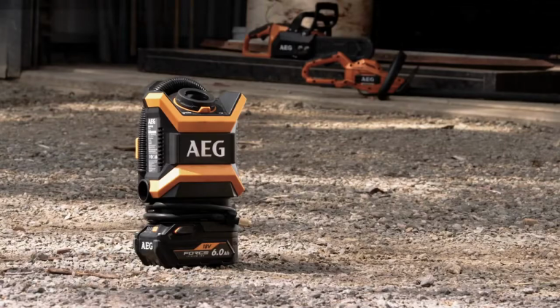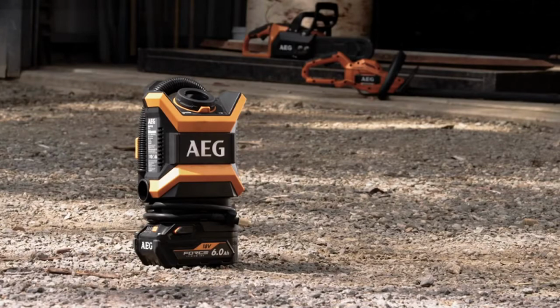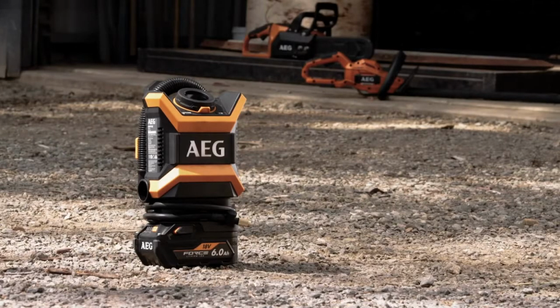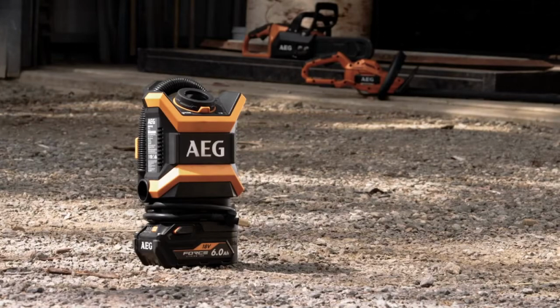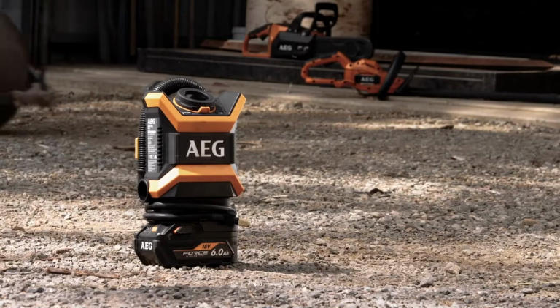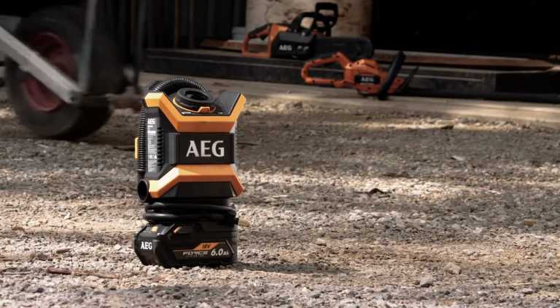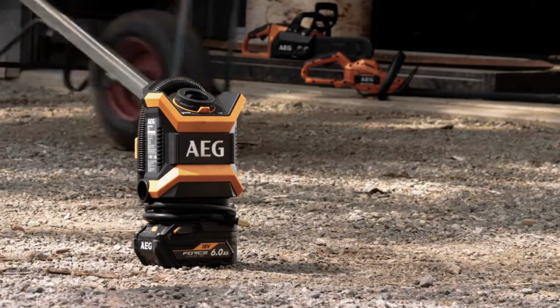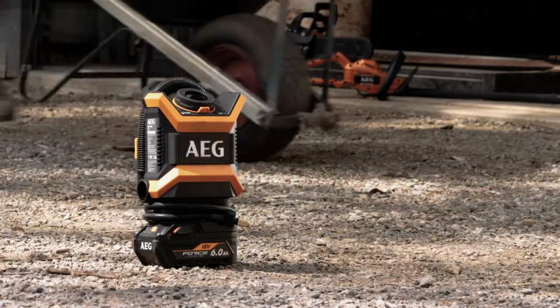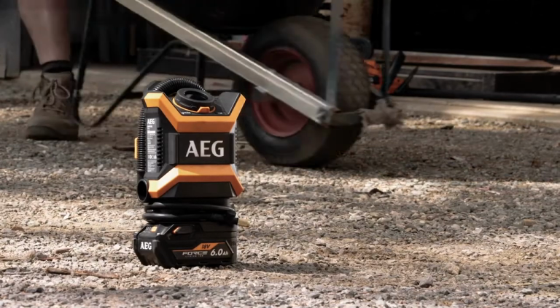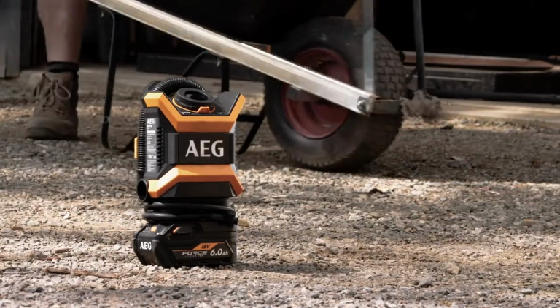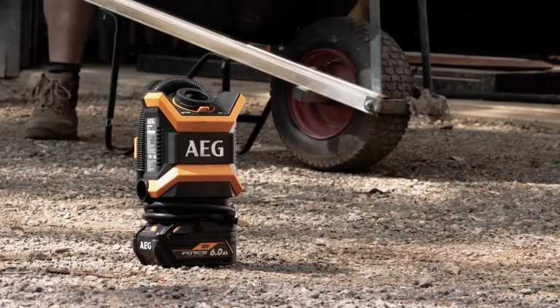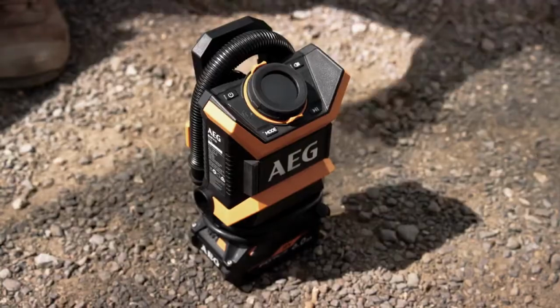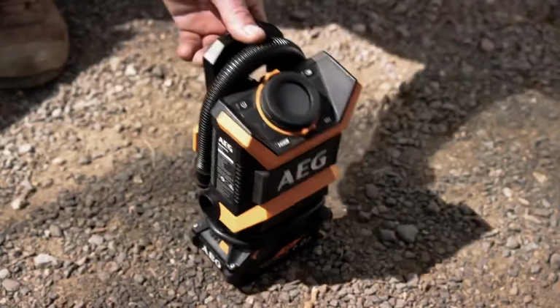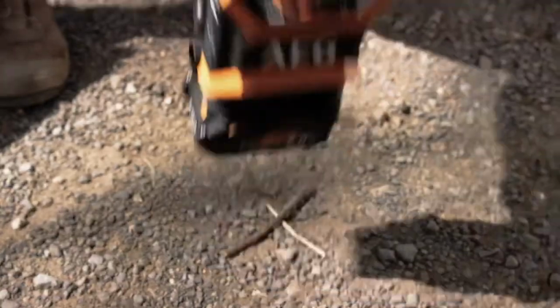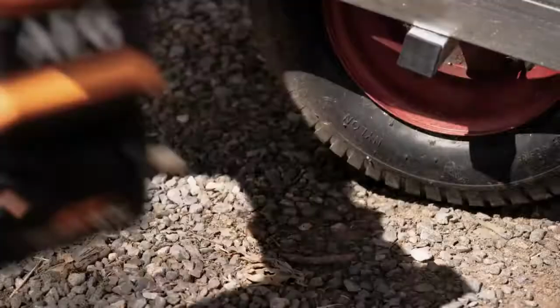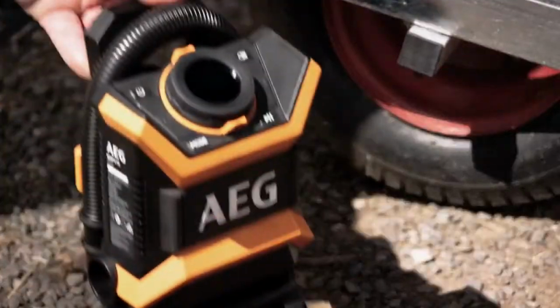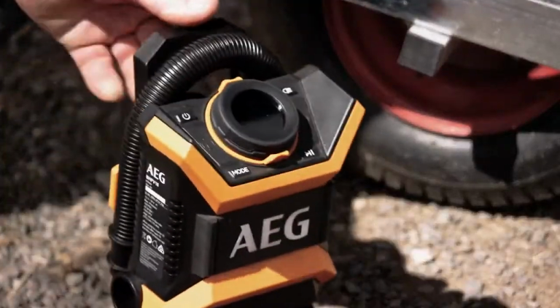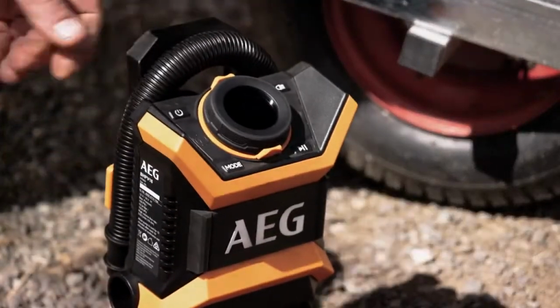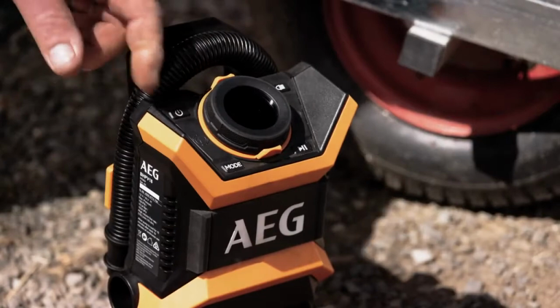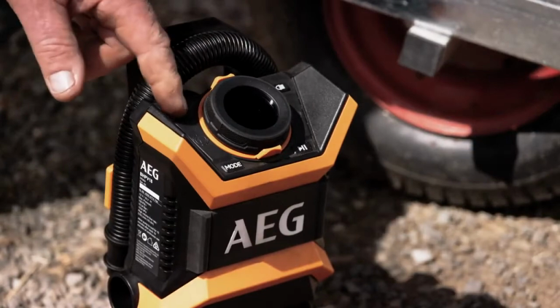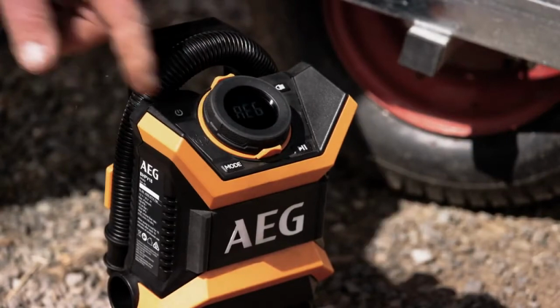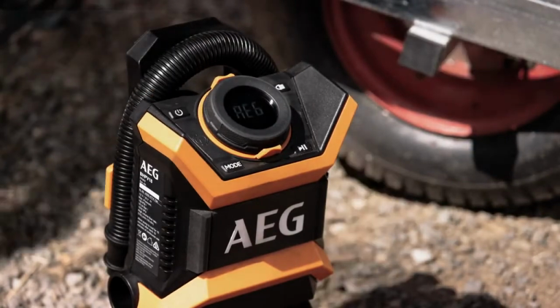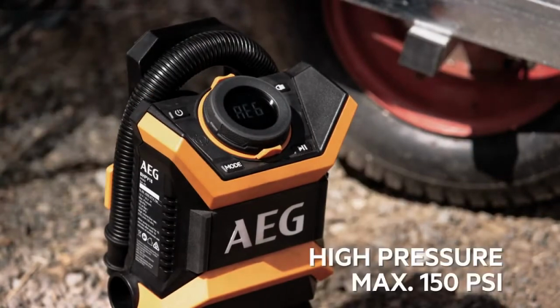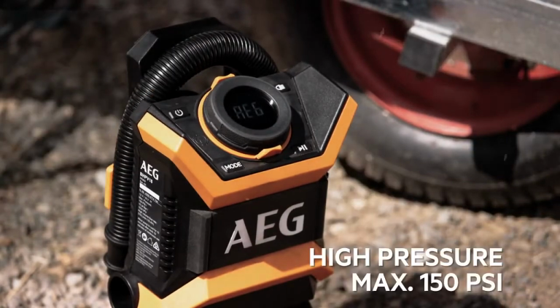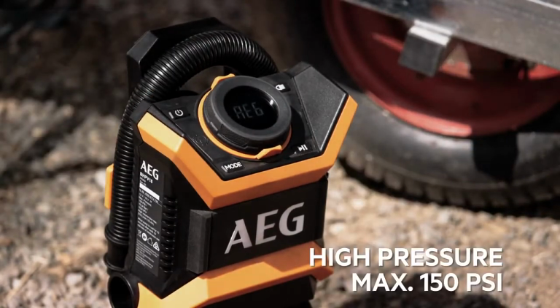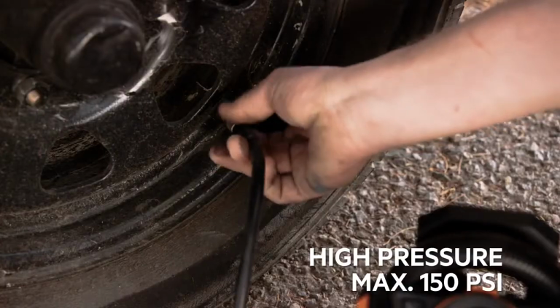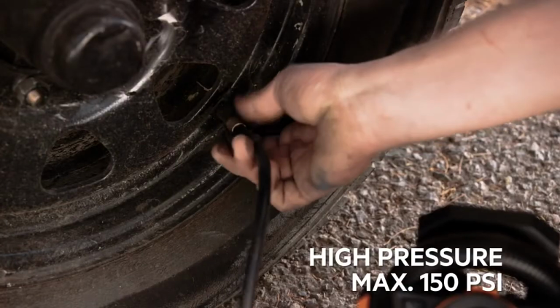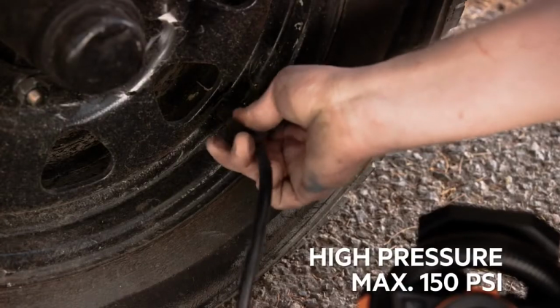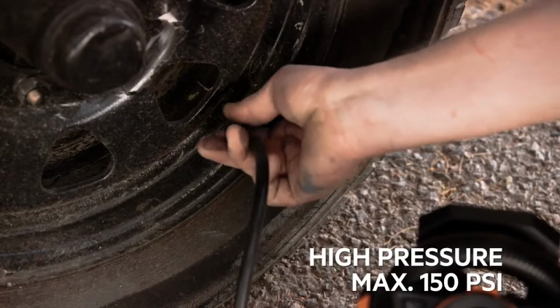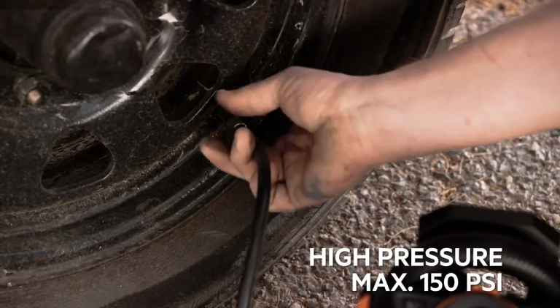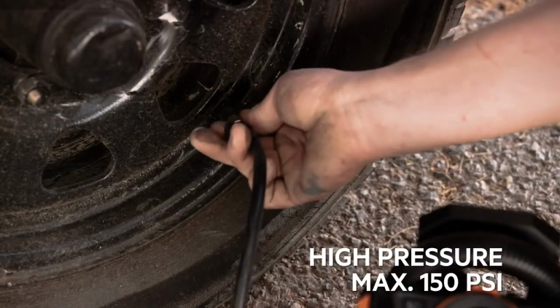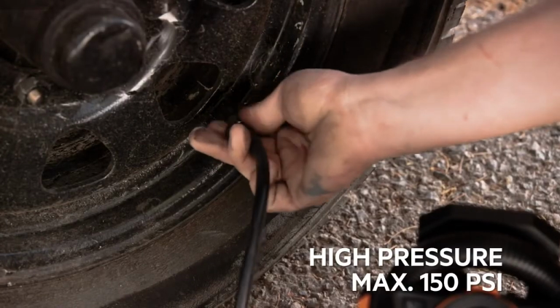It's great on the job site if you have equipment with pneumatic tyres. While it's in high pressure mode, it inflates car, van or ute tyres. And it's easy to pump up trailer tyres.